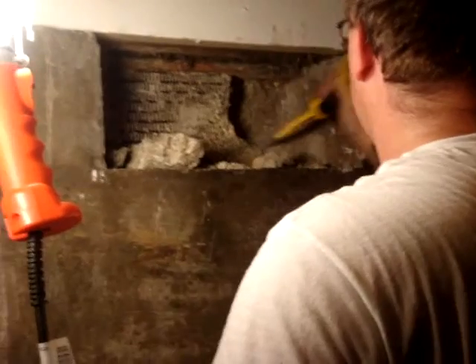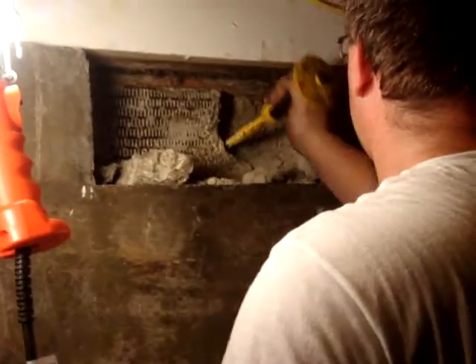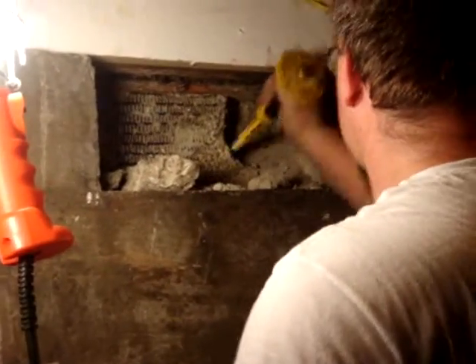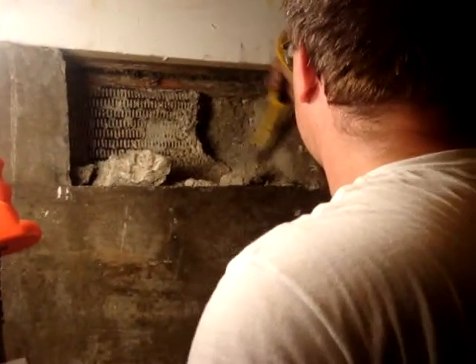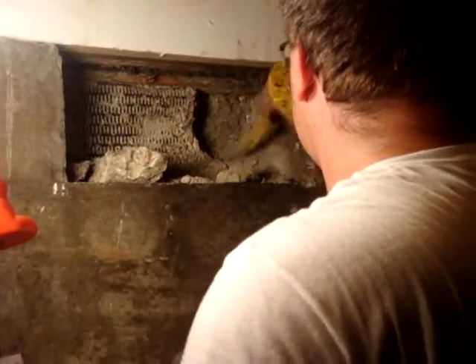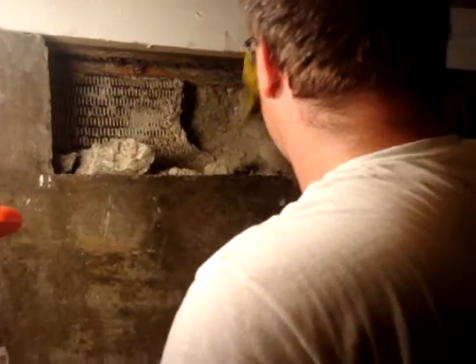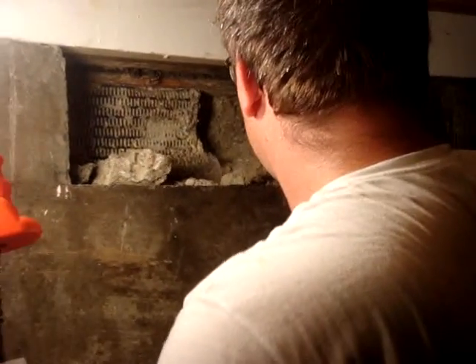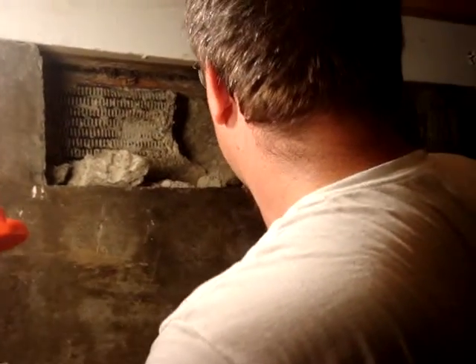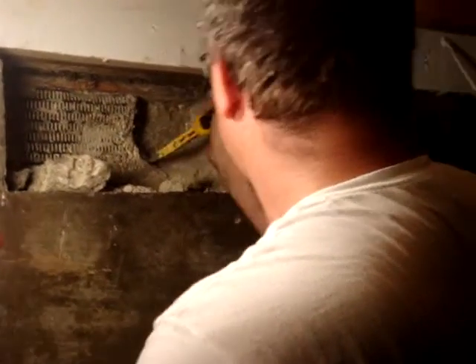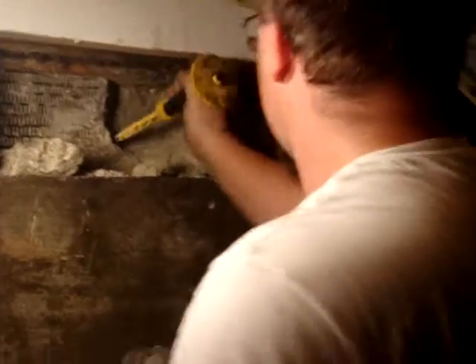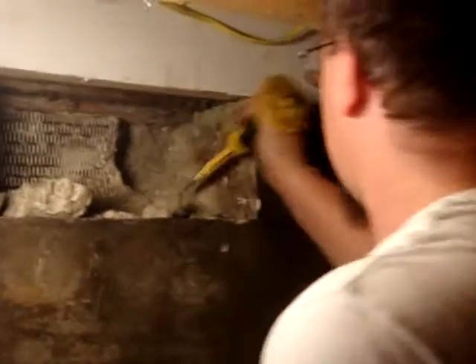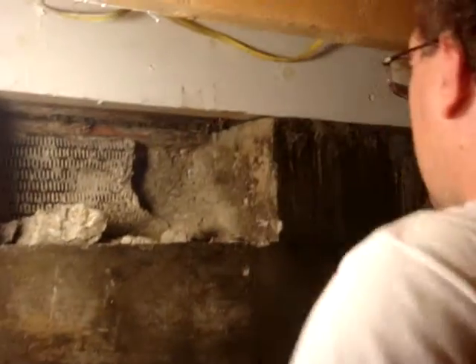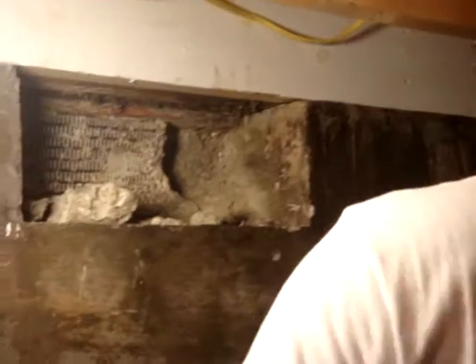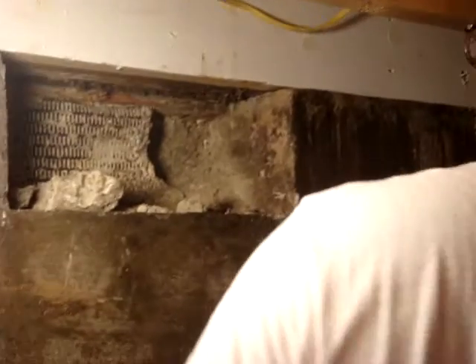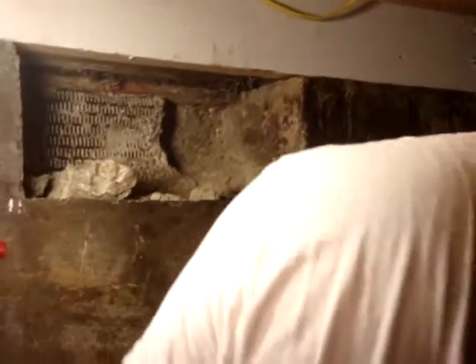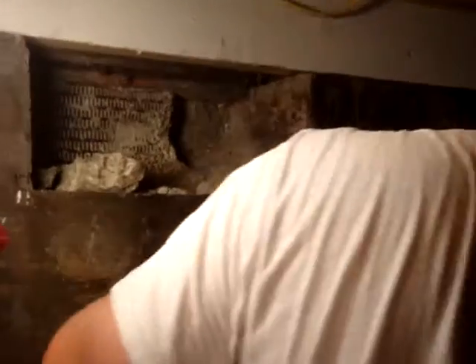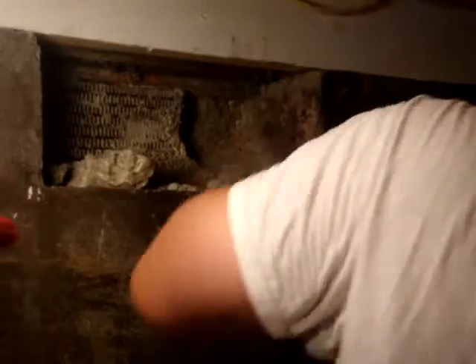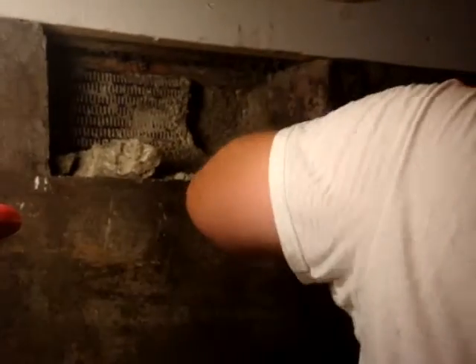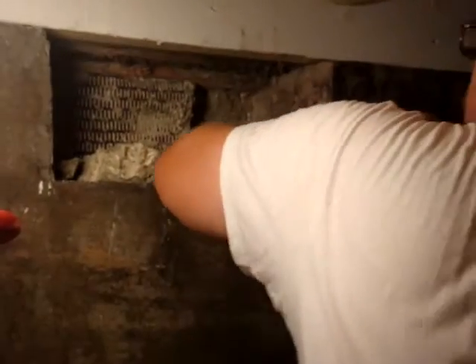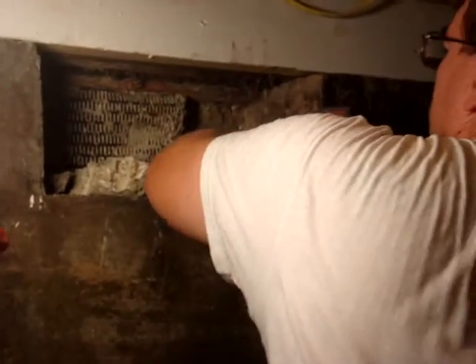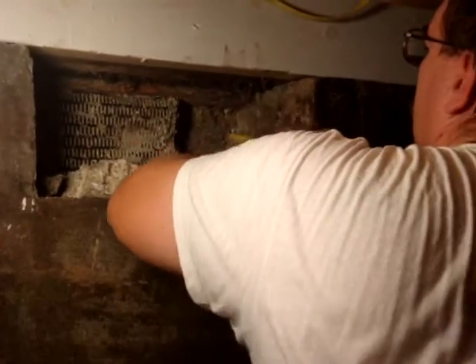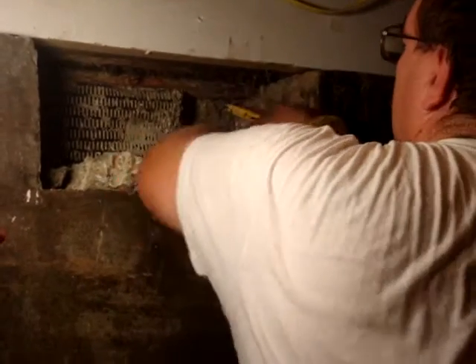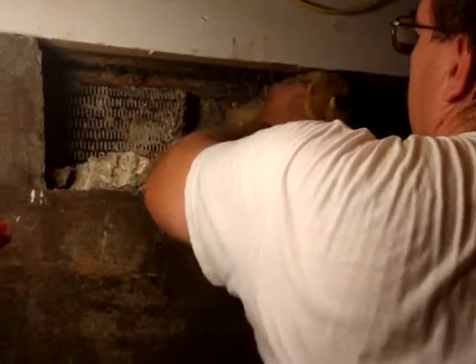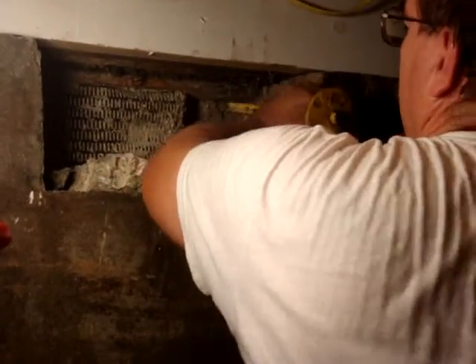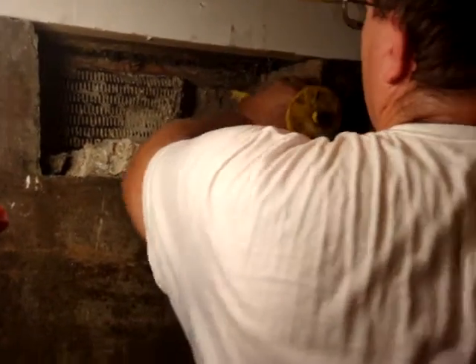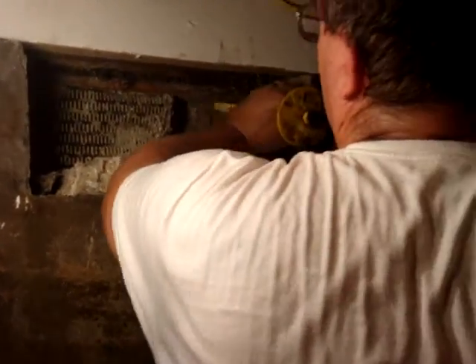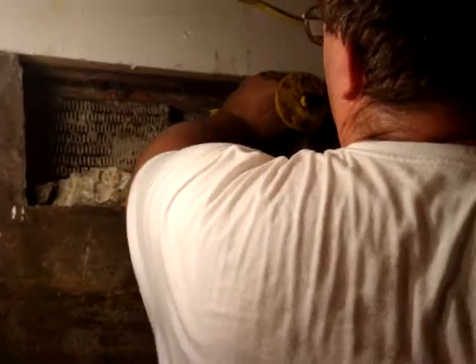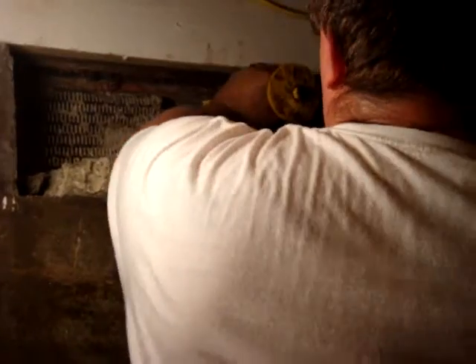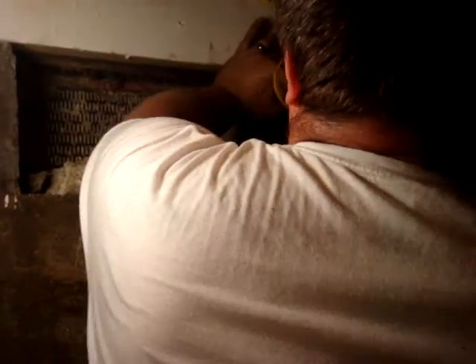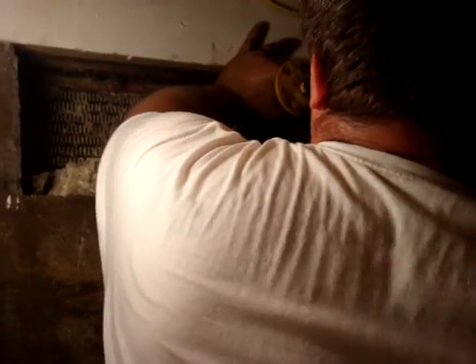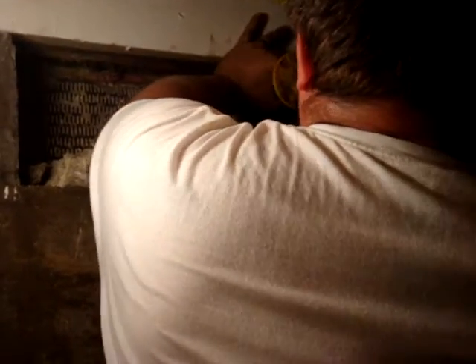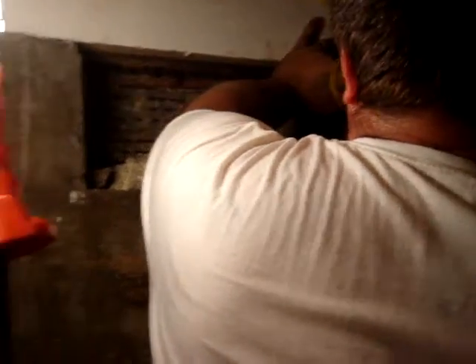Through that hole, that used to be a ventilation thing for a root cellar where they'd store vegetables or whatnot. And that's the underside of the mudroom, because the mudroom is the one room that doesn't have basement to it.